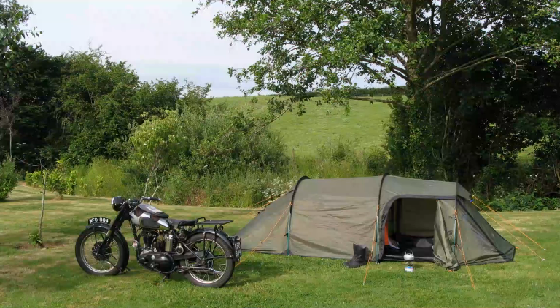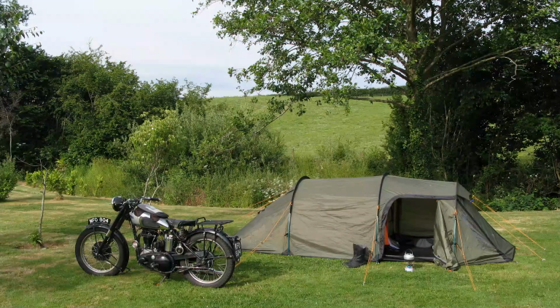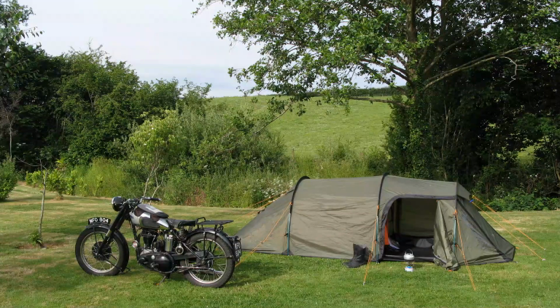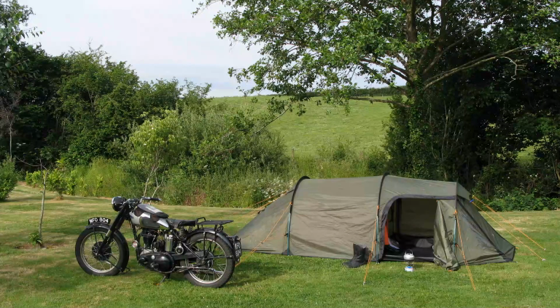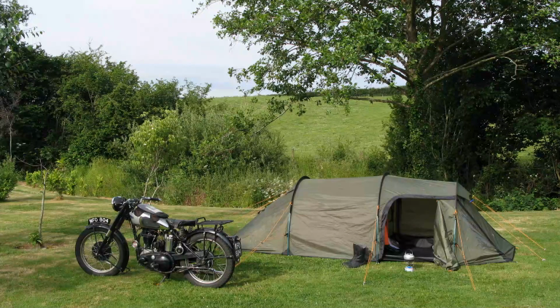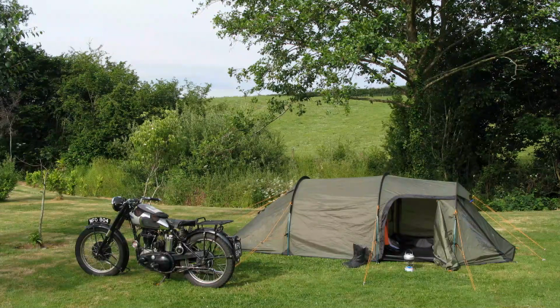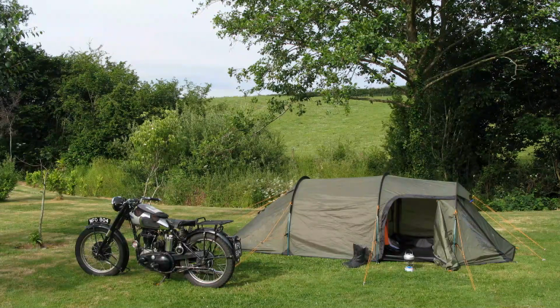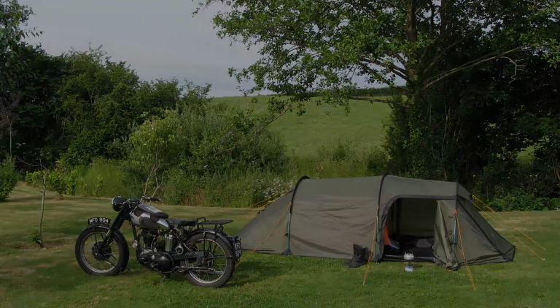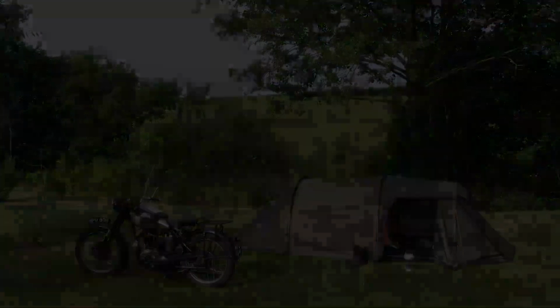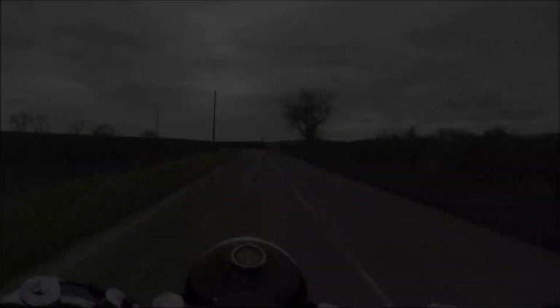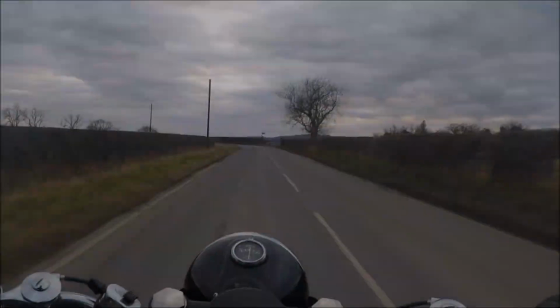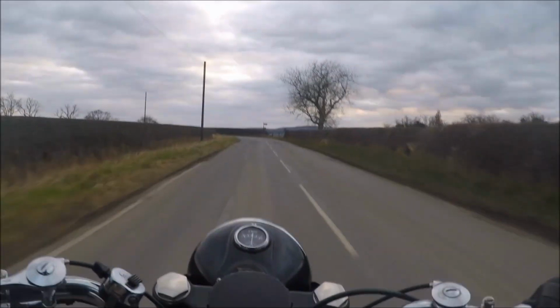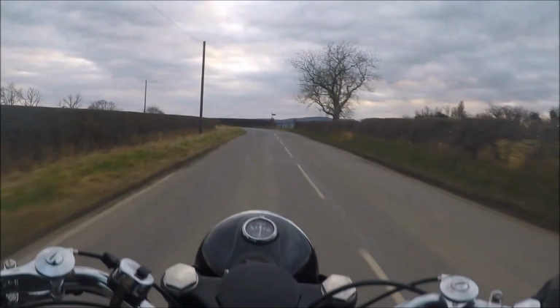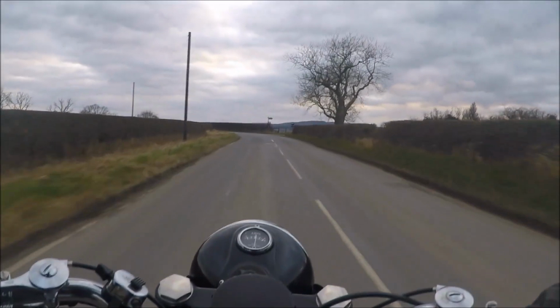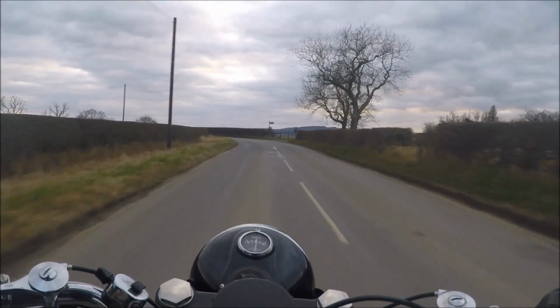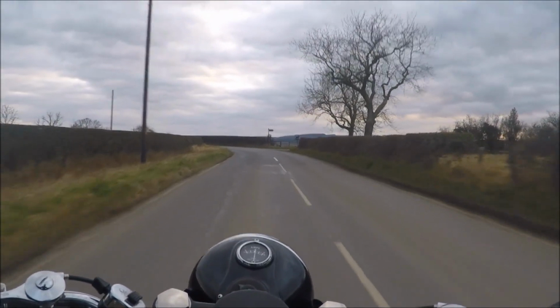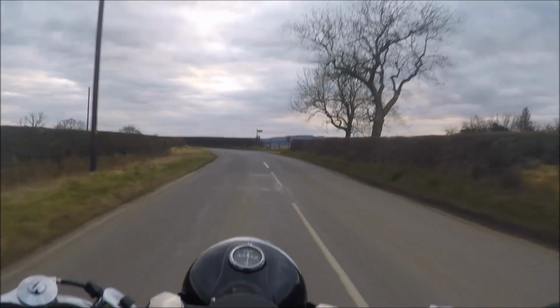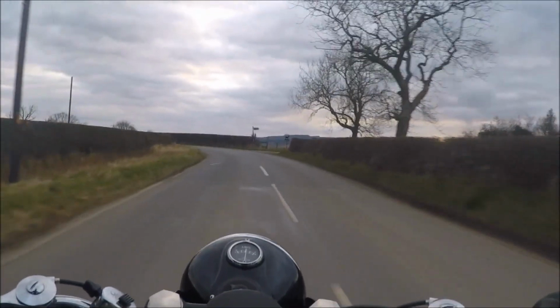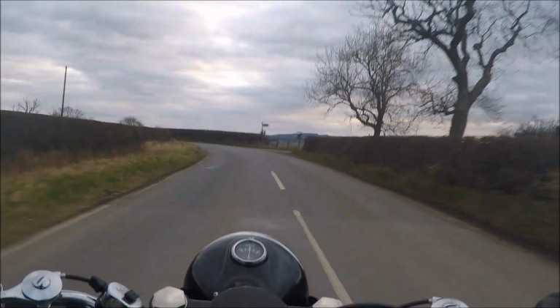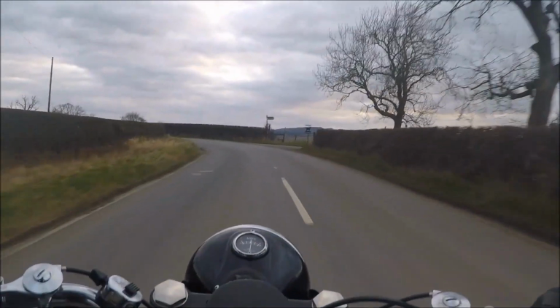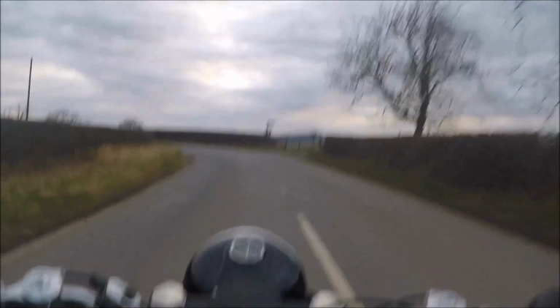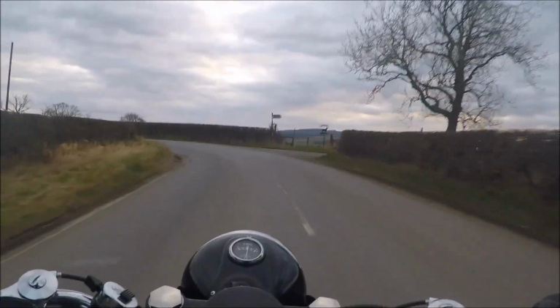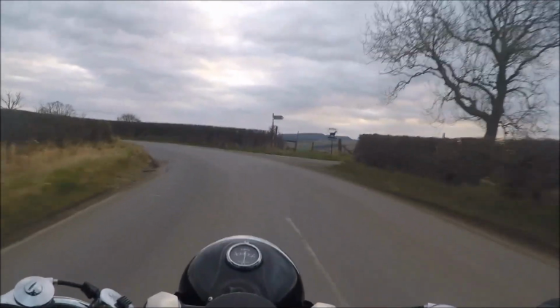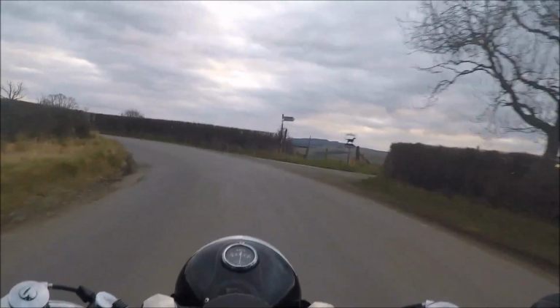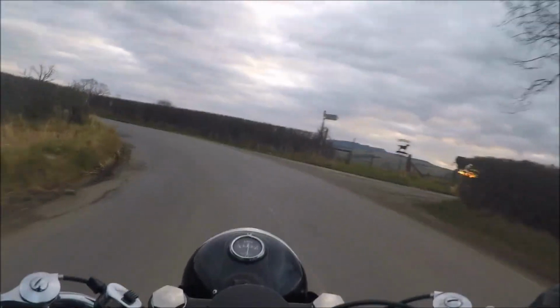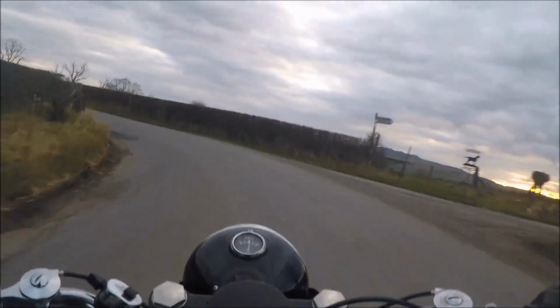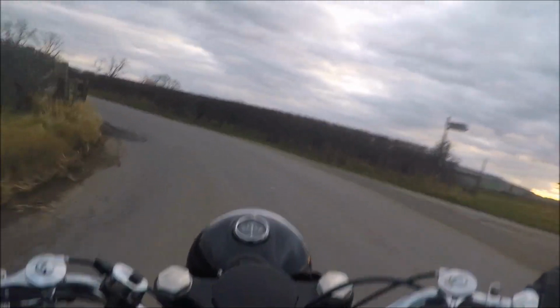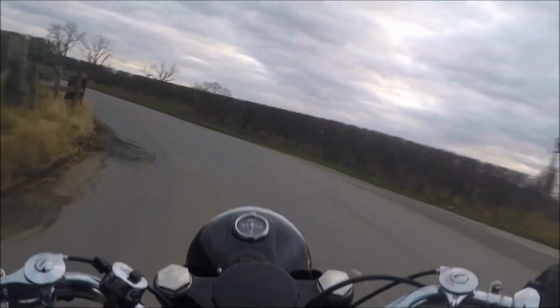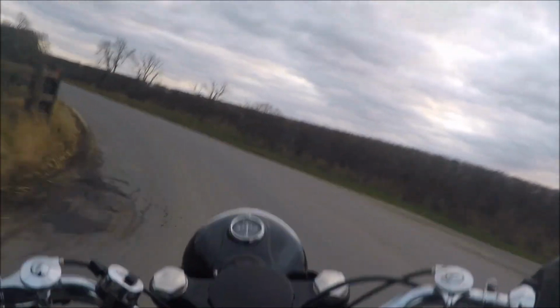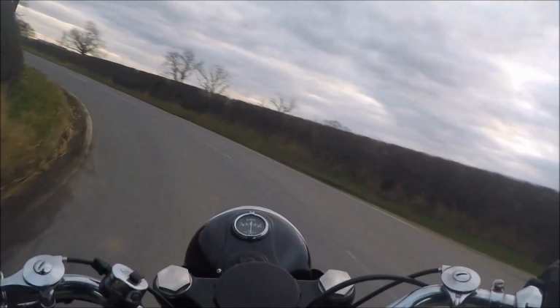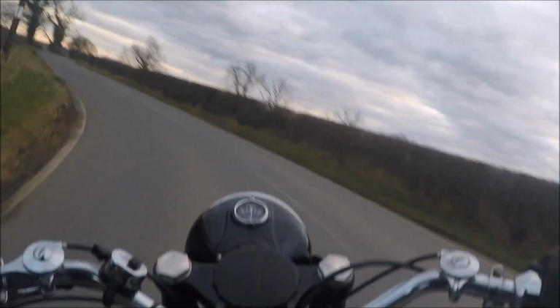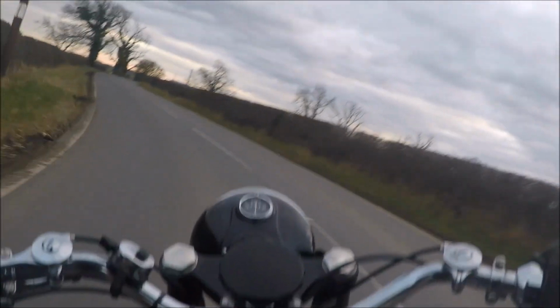You can even go camping with a B31. These long-stroke singles are different to modern designs — they provide plenty of torque even at low revs and will plonk along in top gear. It's very relaxing.